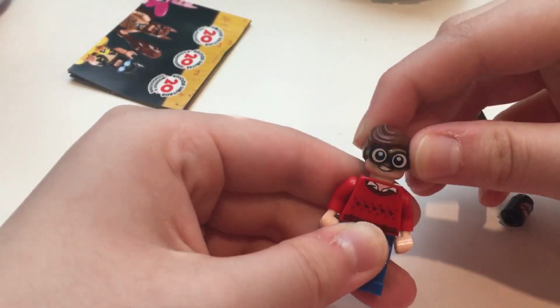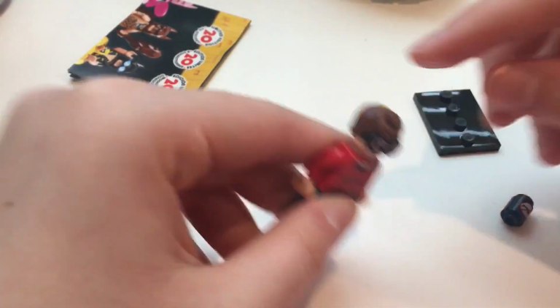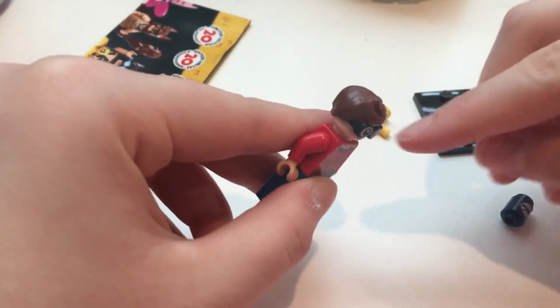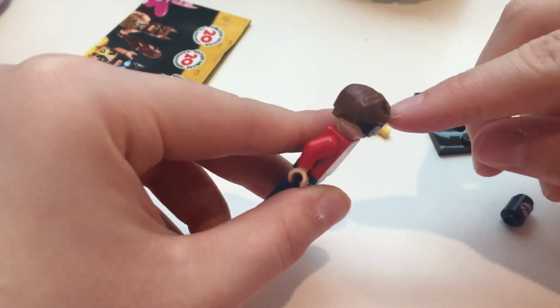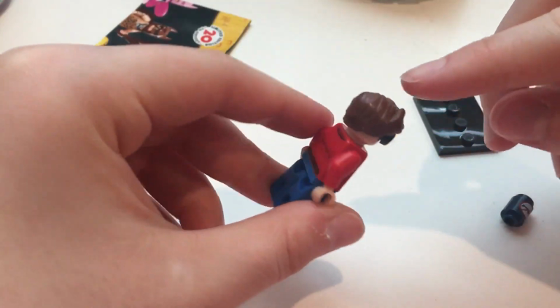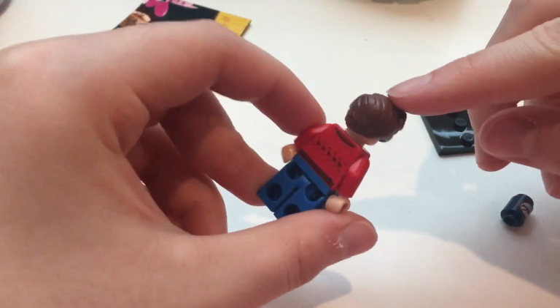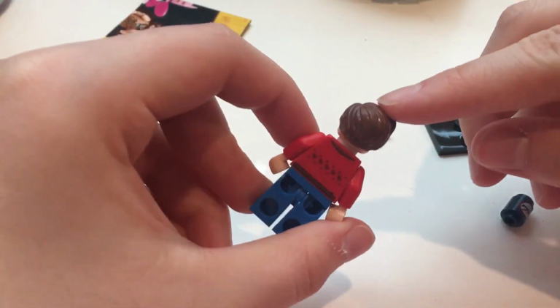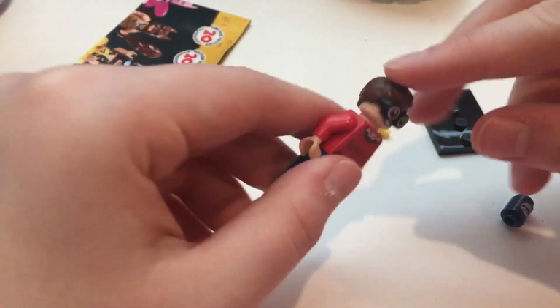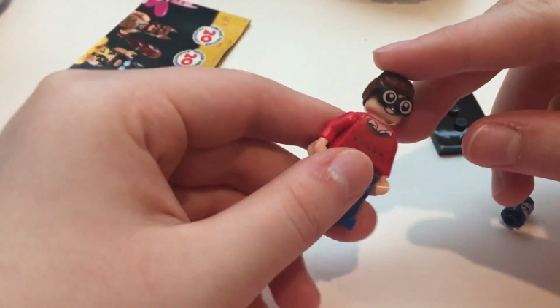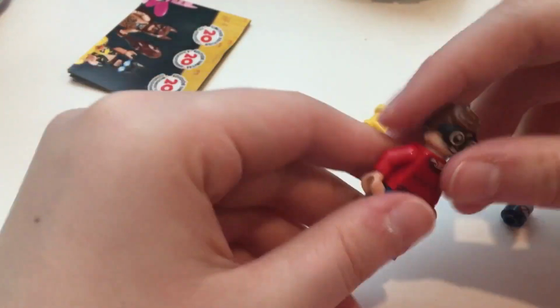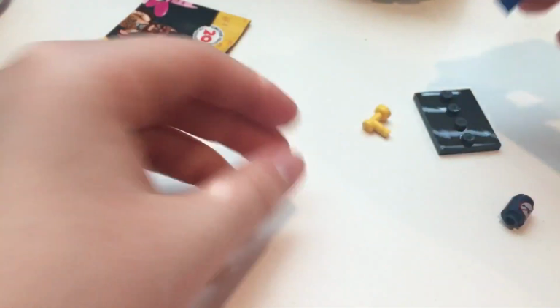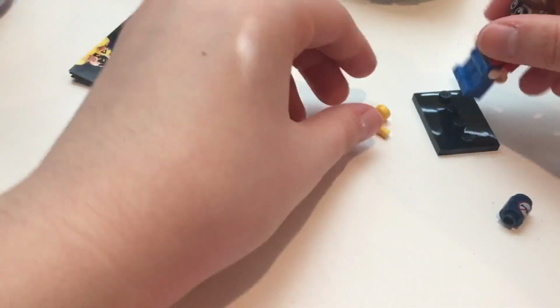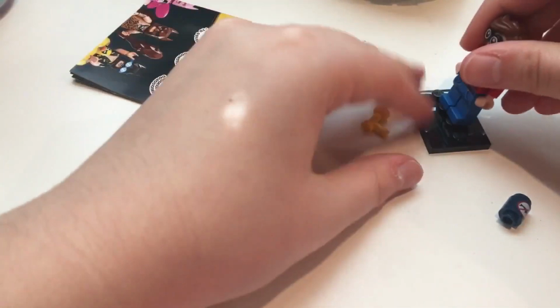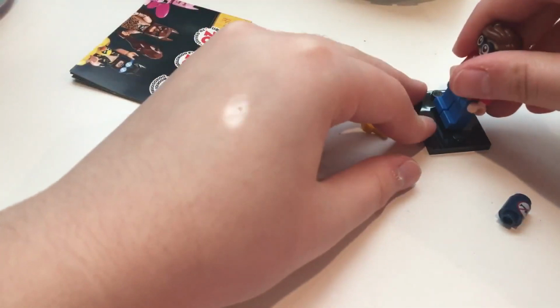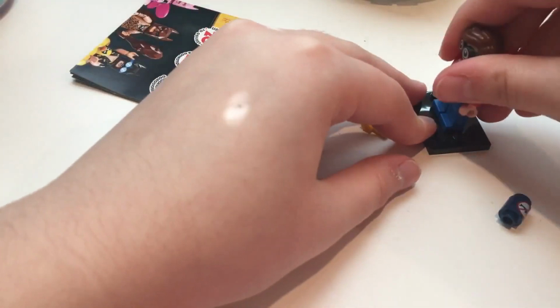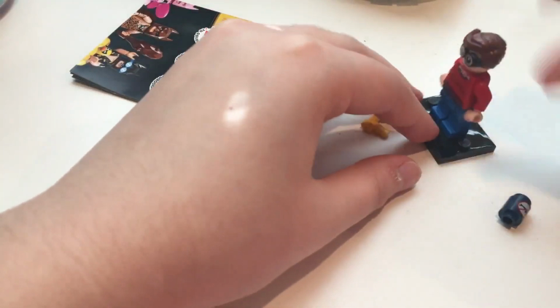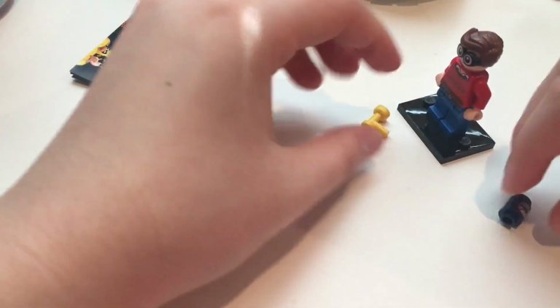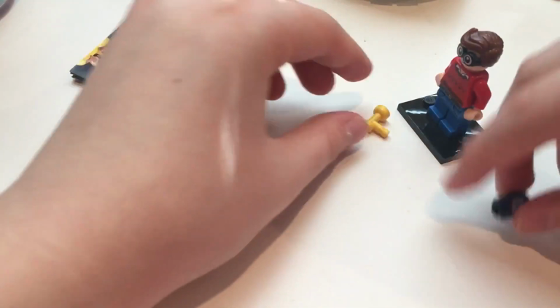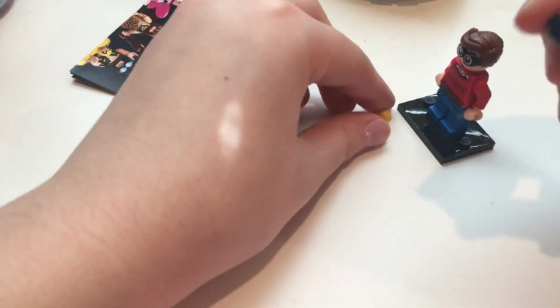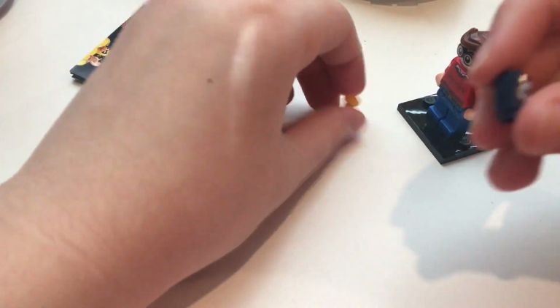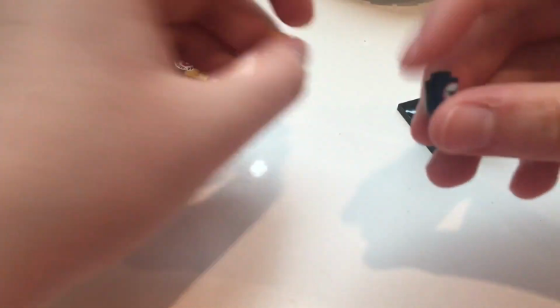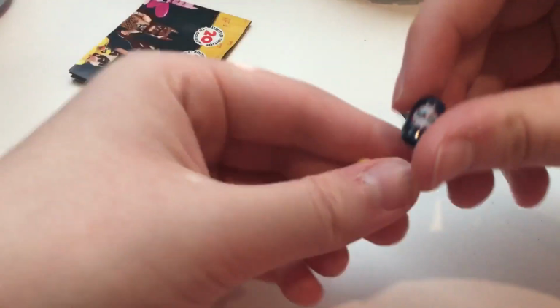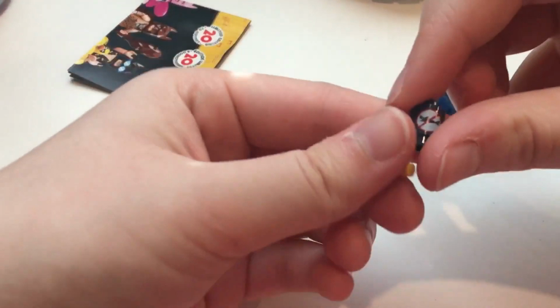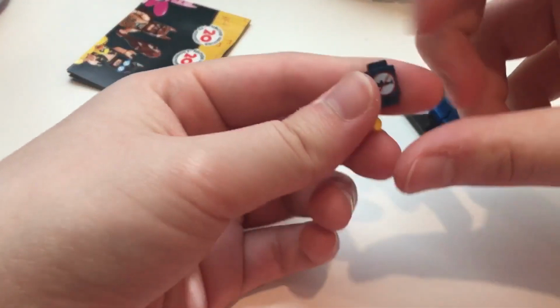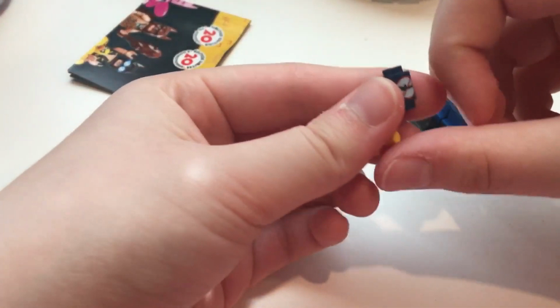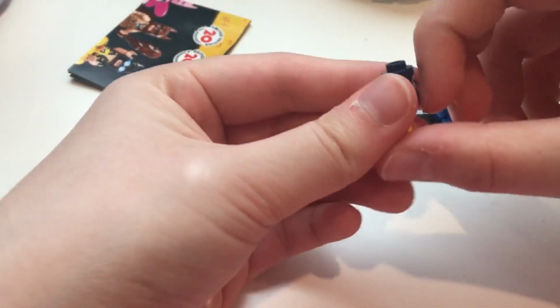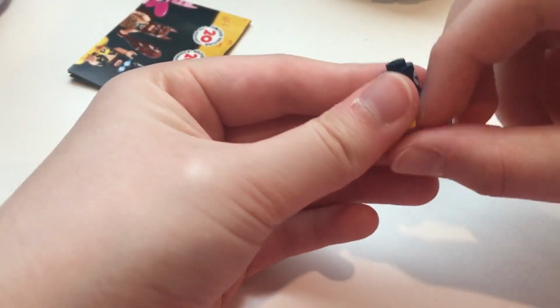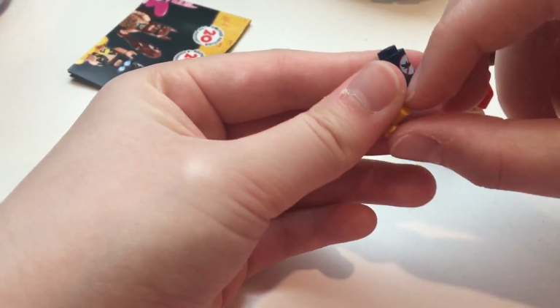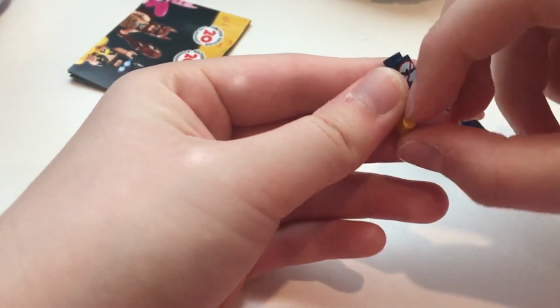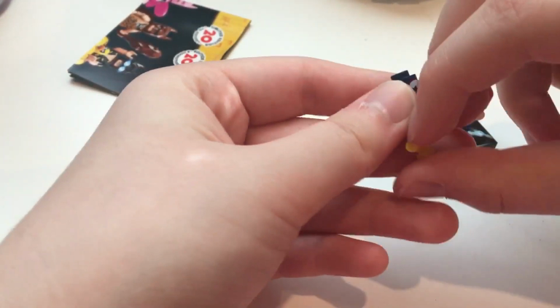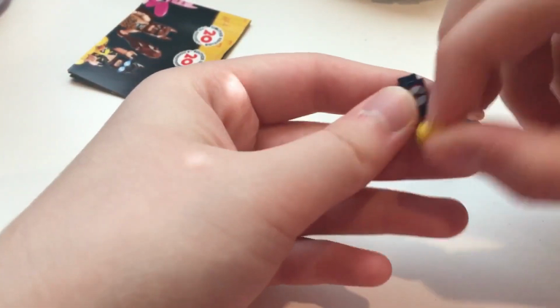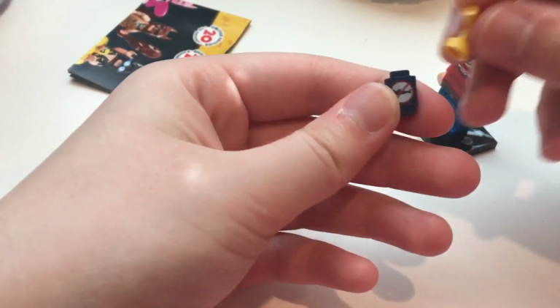It's got a nice swoop hairdo, and then his accessory is this shark repellent, which is pretty funny.